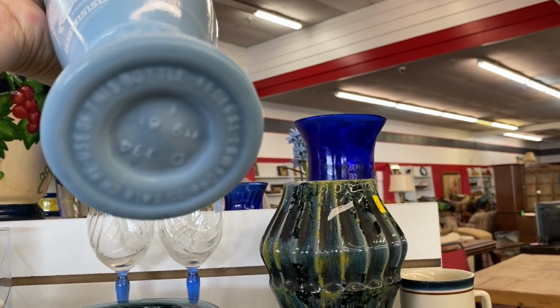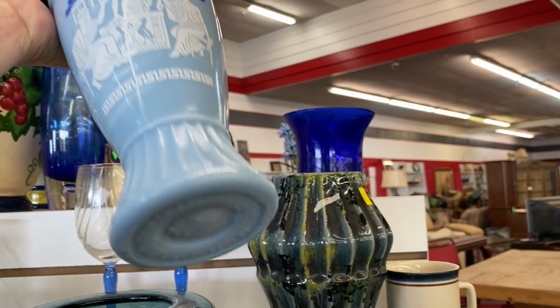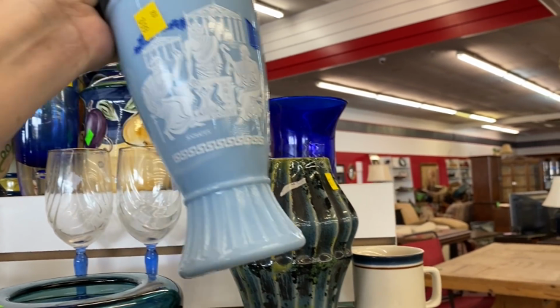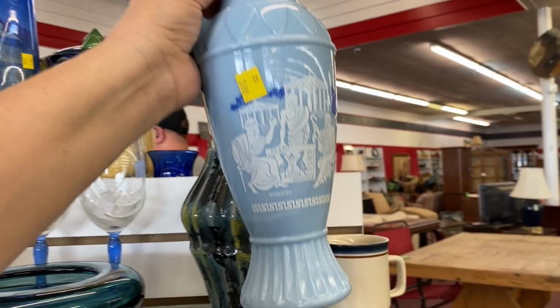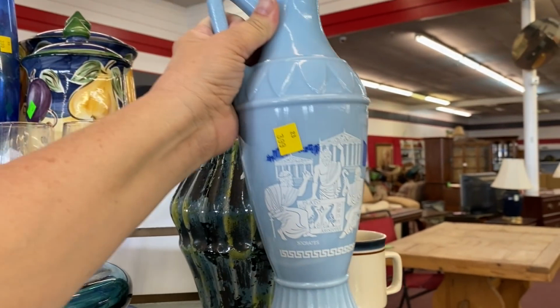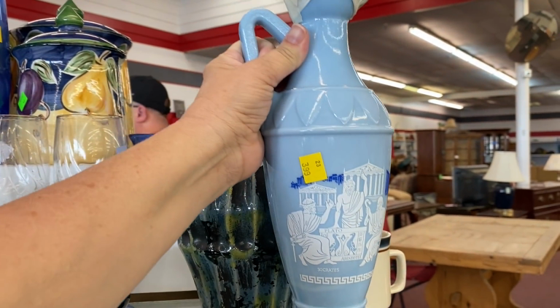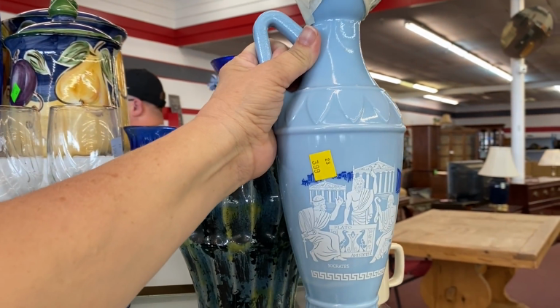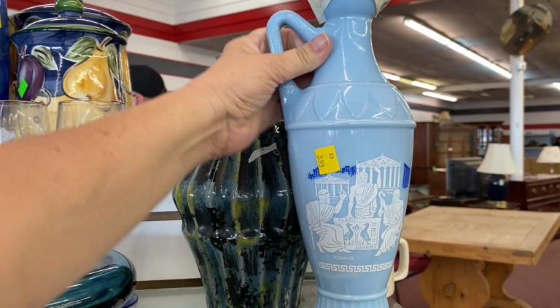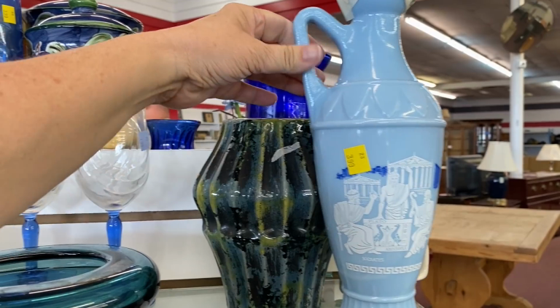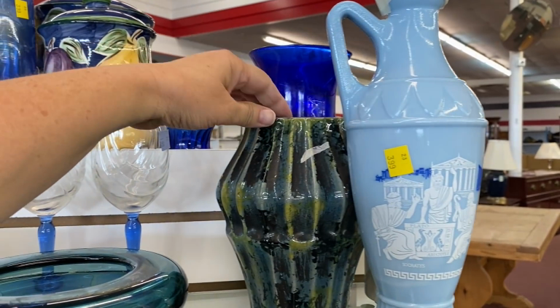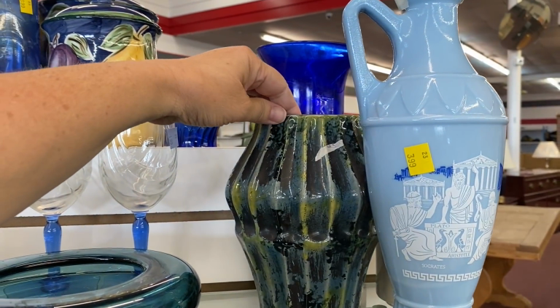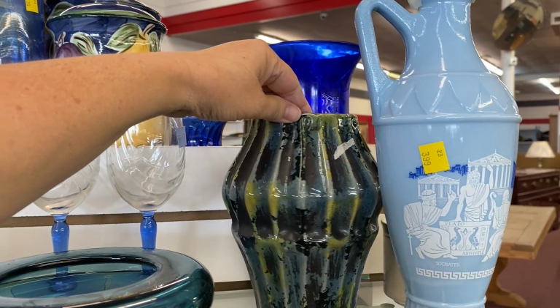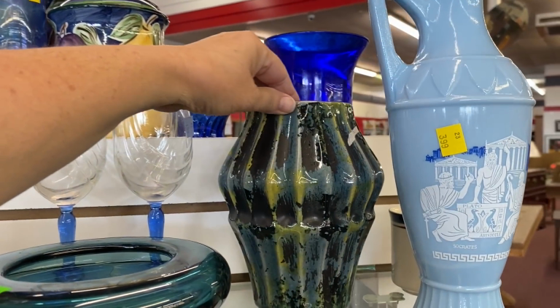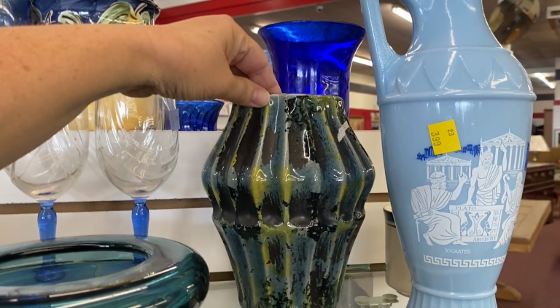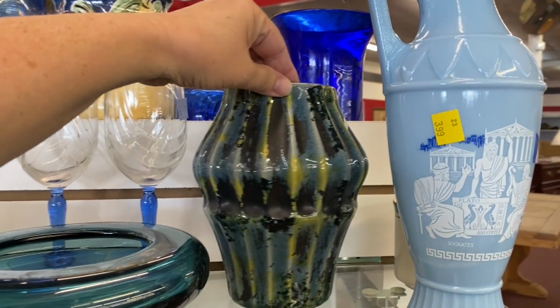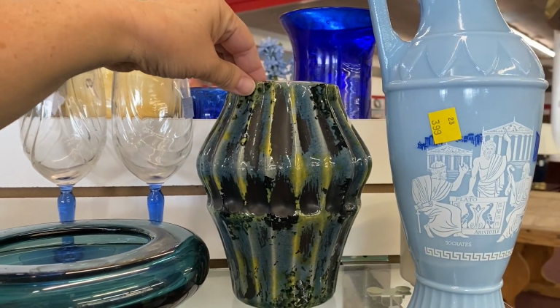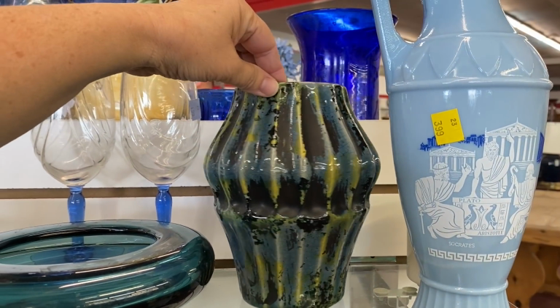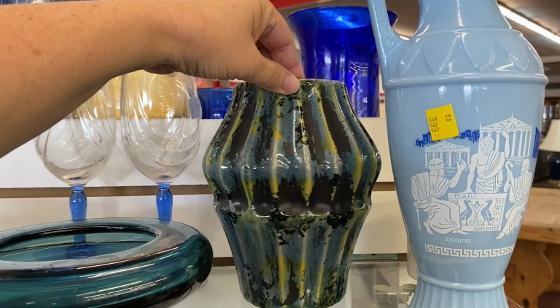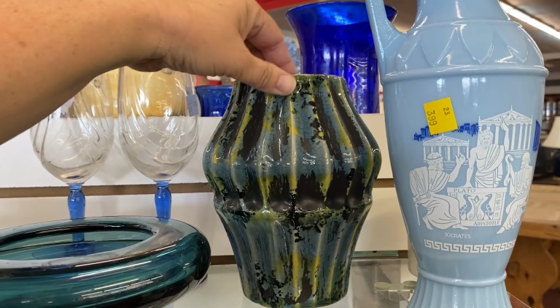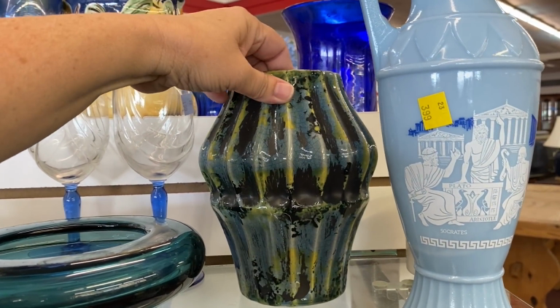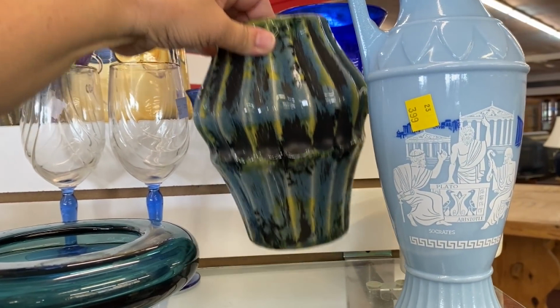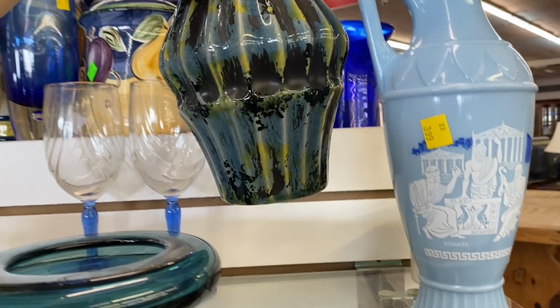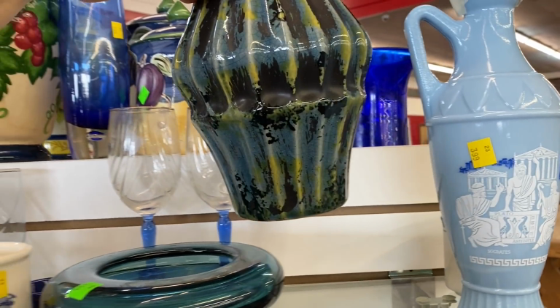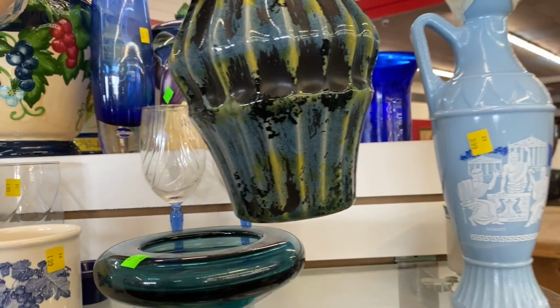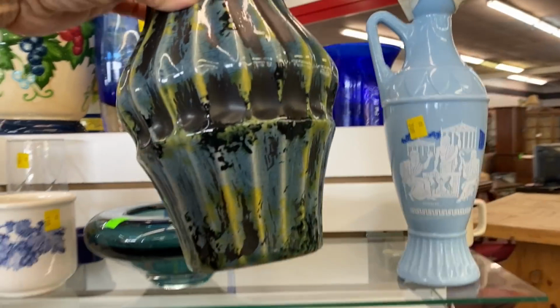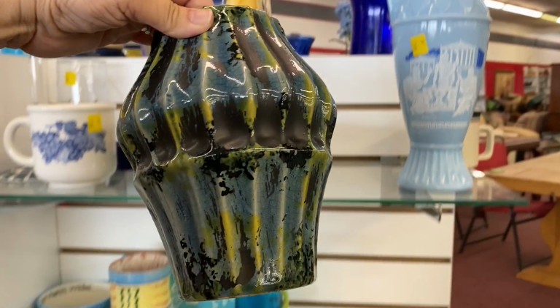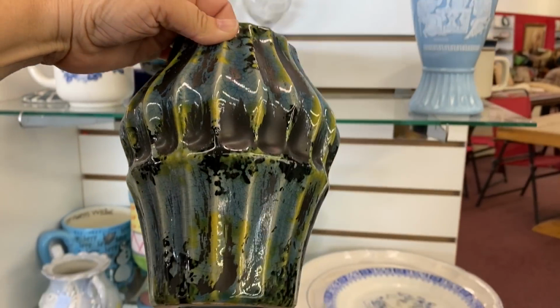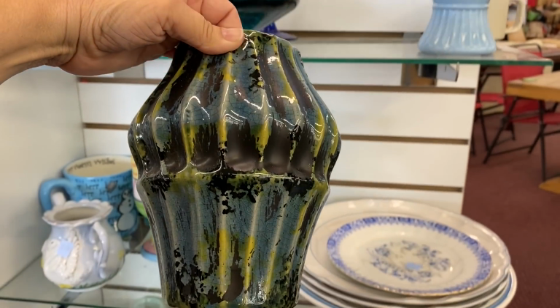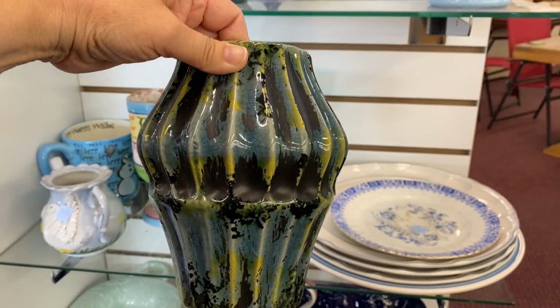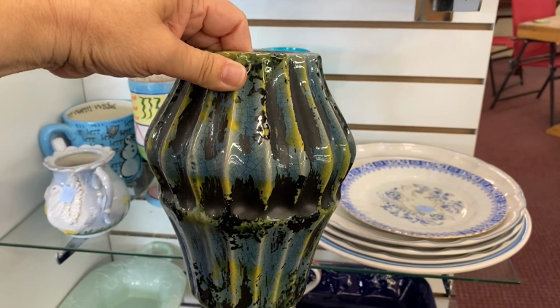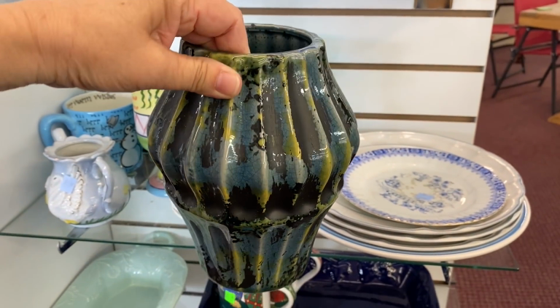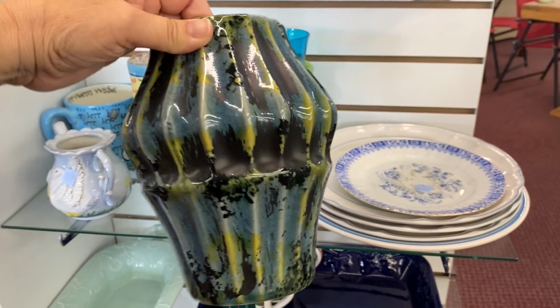I'm not really a fan of this decanter, but this vase caught my attention. It's a modern piece, but I love the shape and the colors — I could see this one in my home.